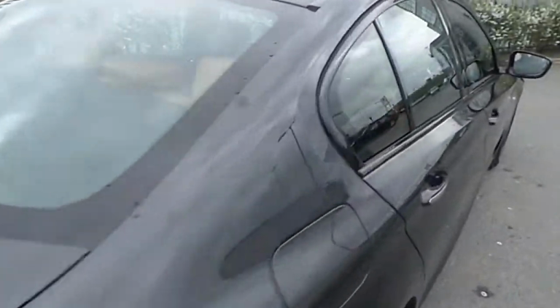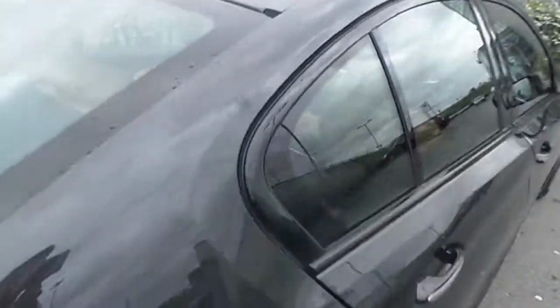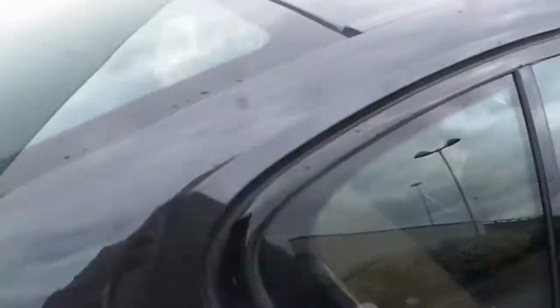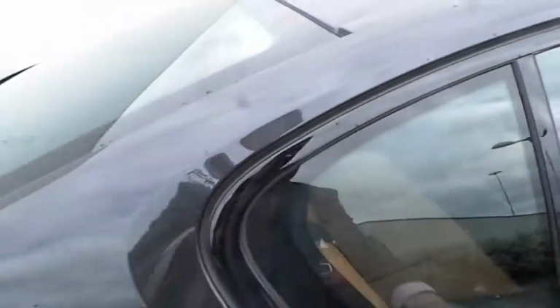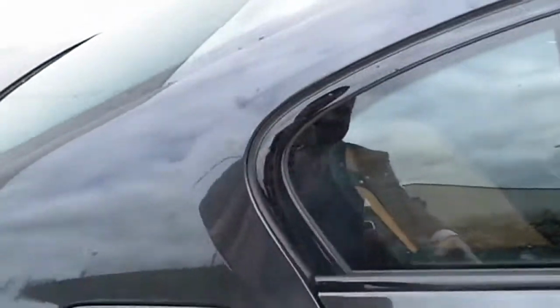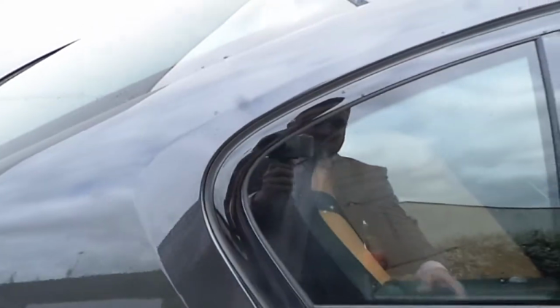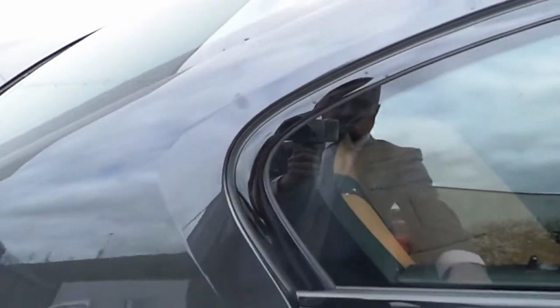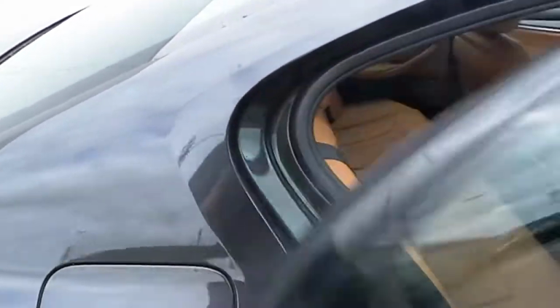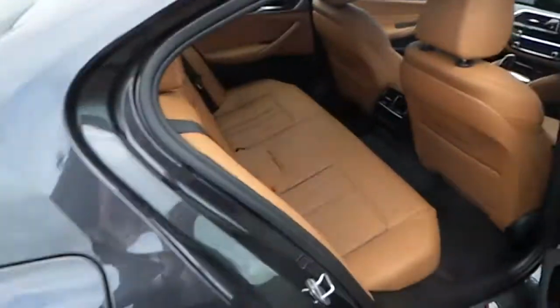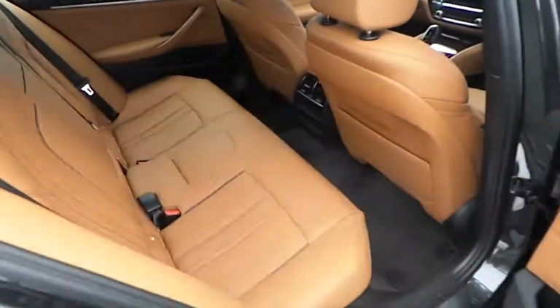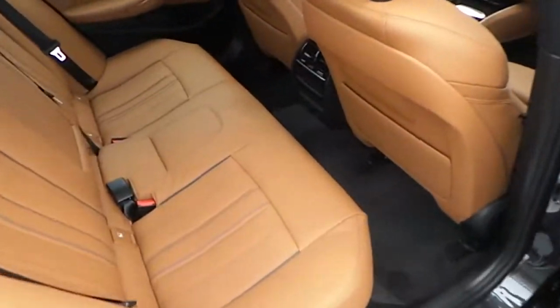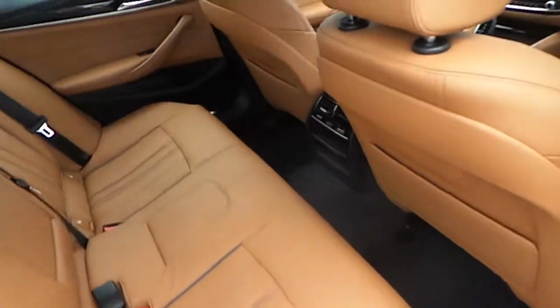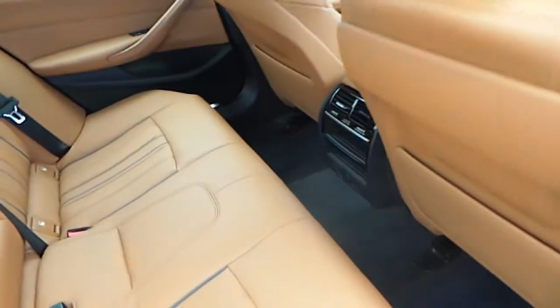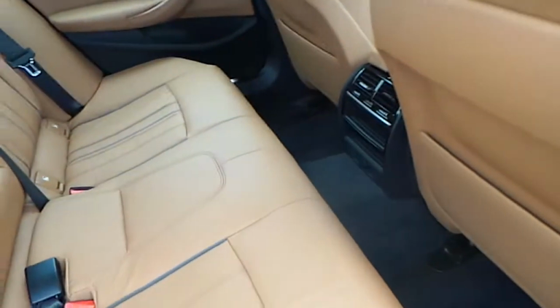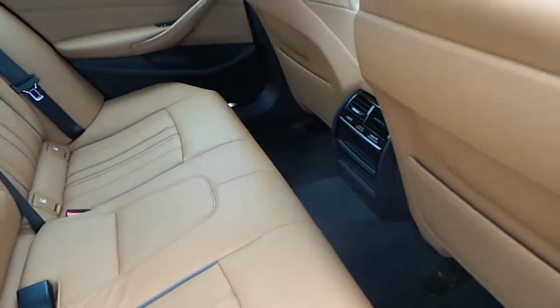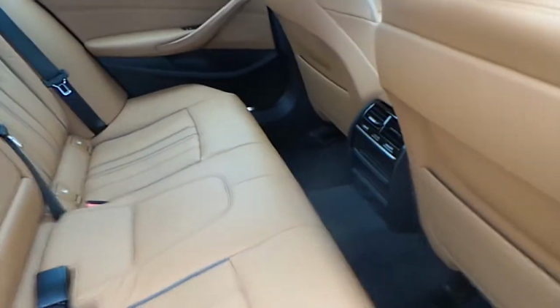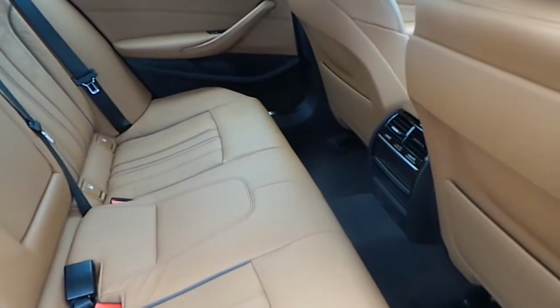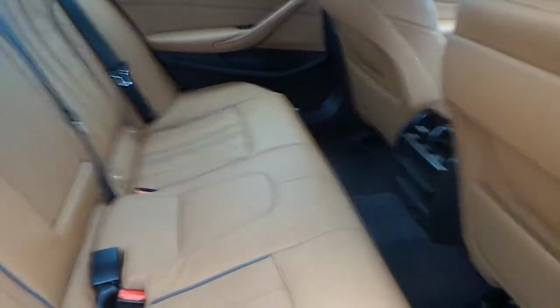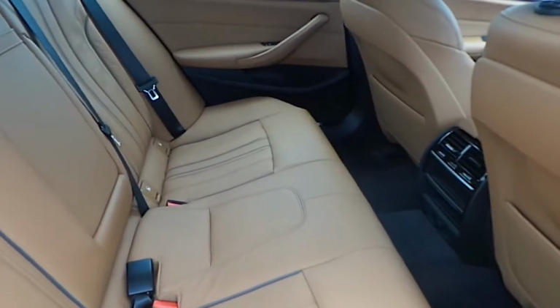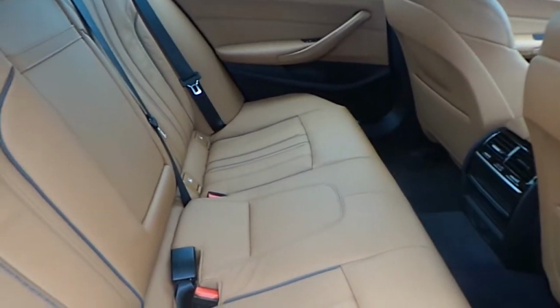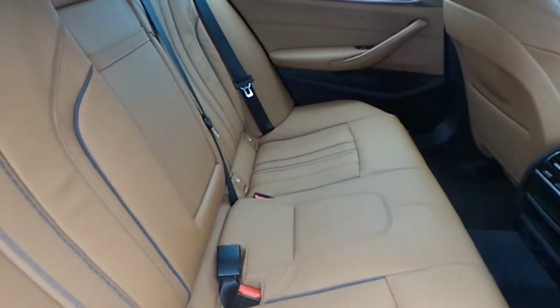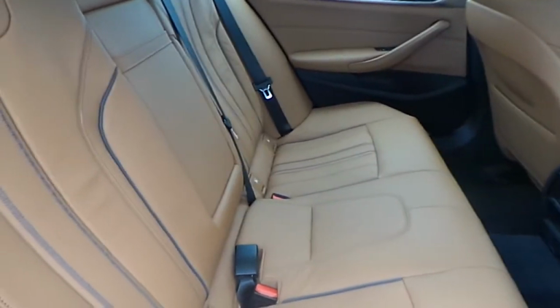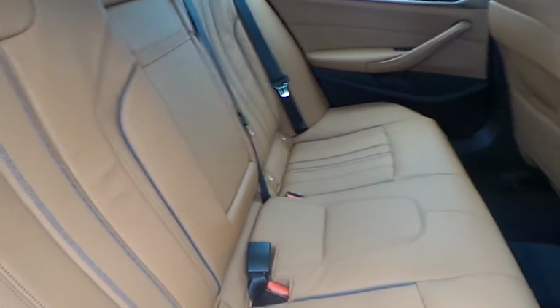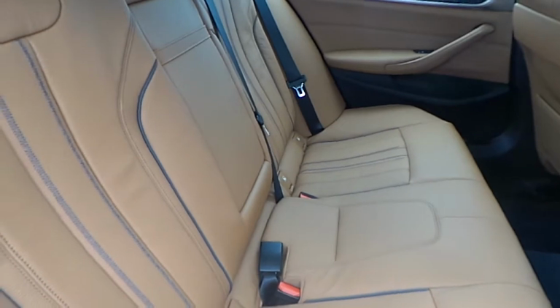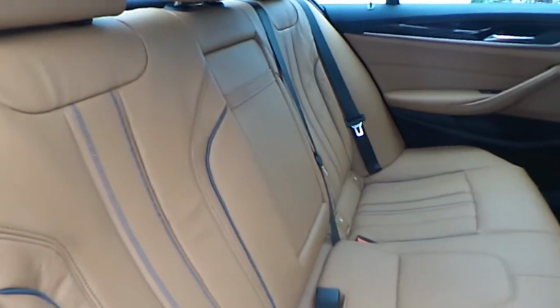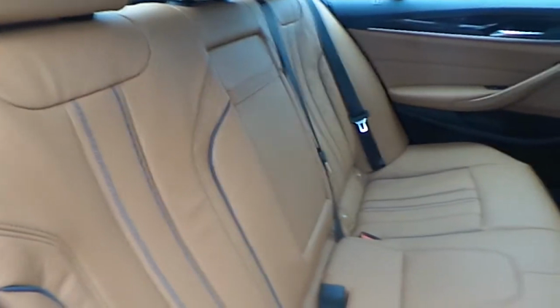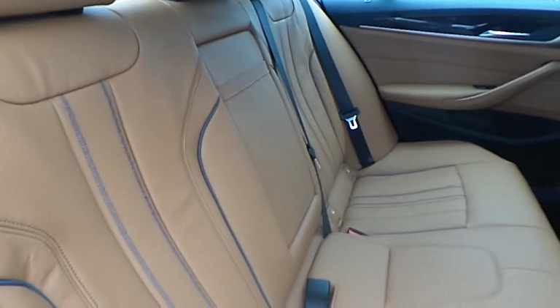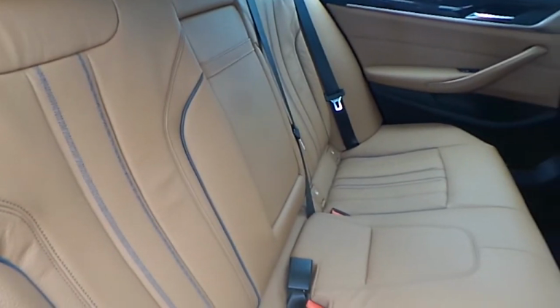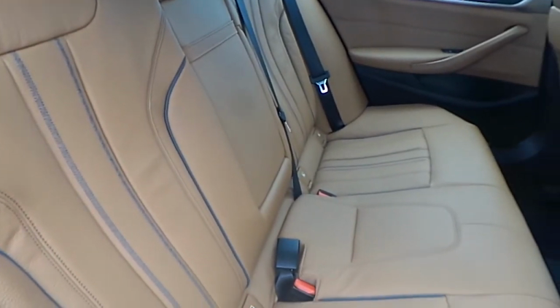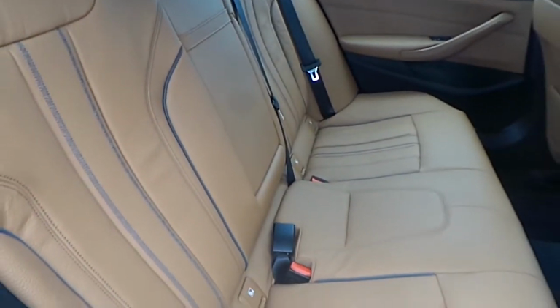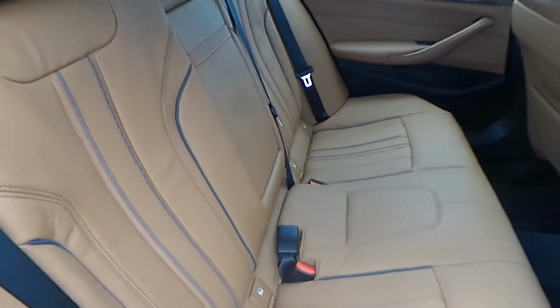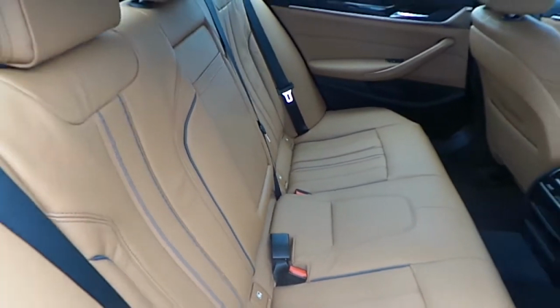As we move towards the back we can see a very comfortable and spacious passenger seating for passengers sitting in the back. It has a central armrest and also ISOFIX features on either side.